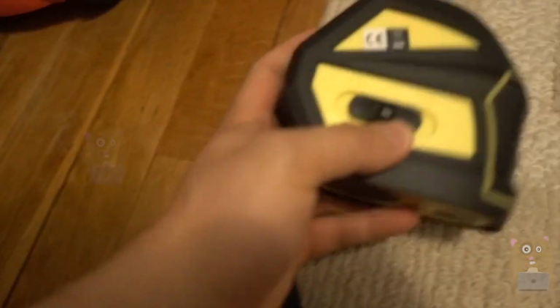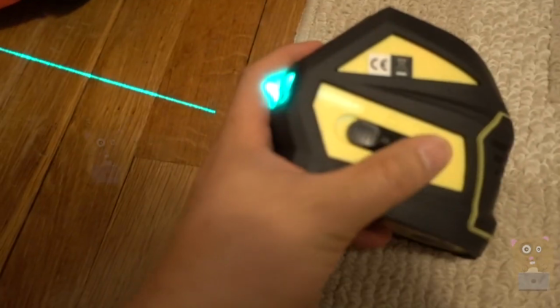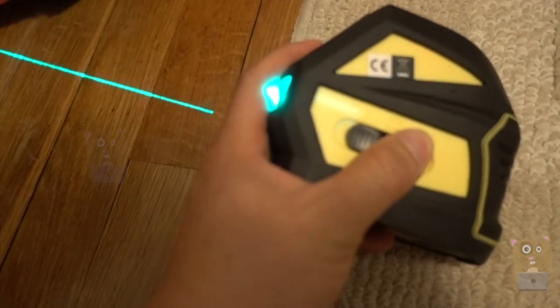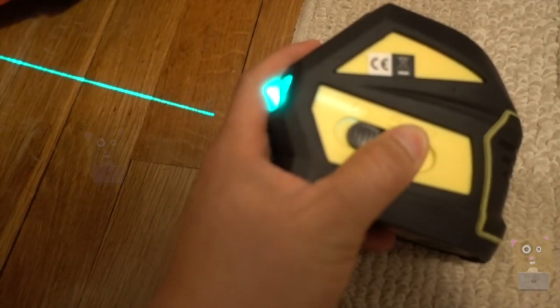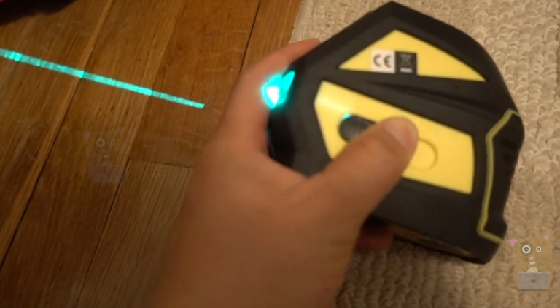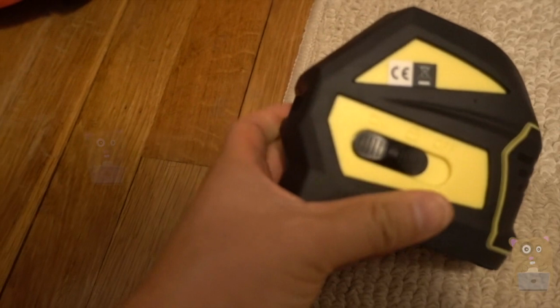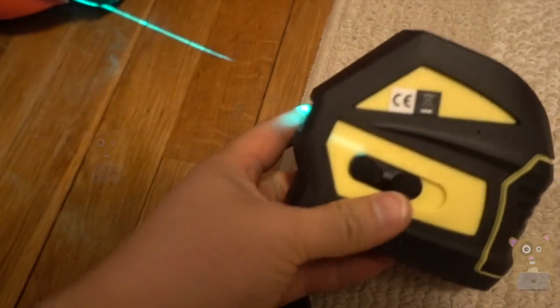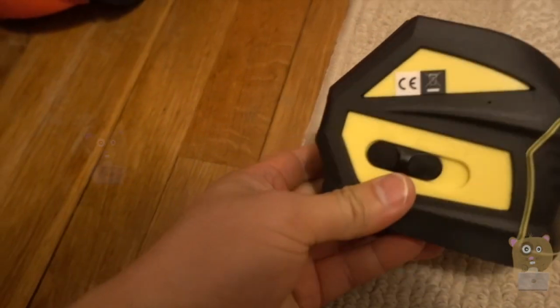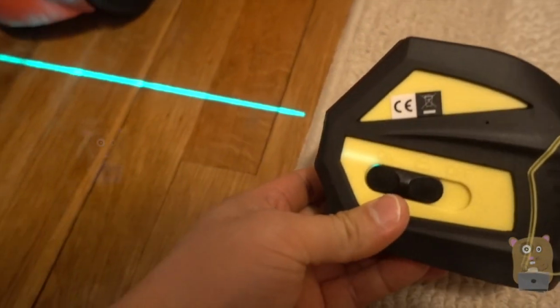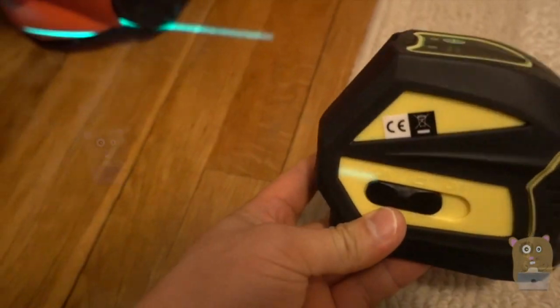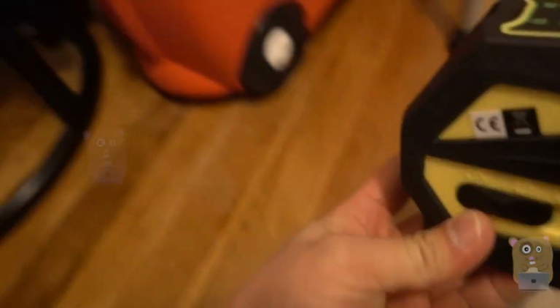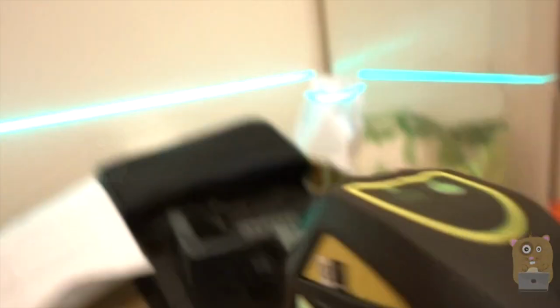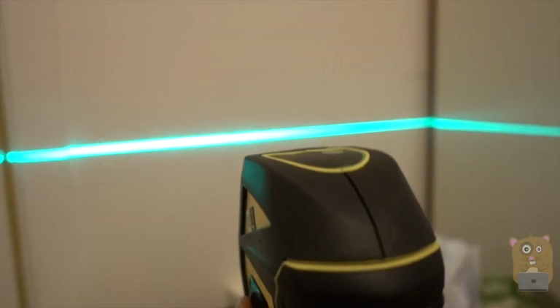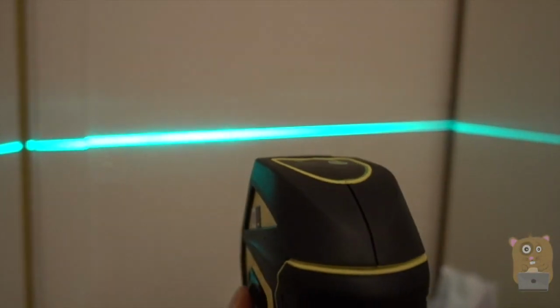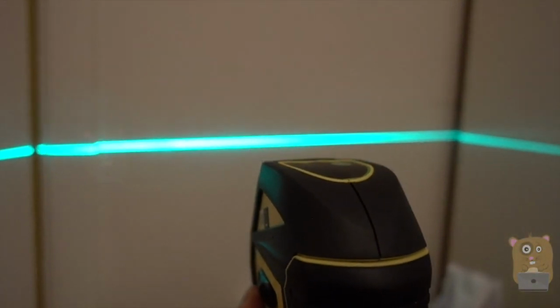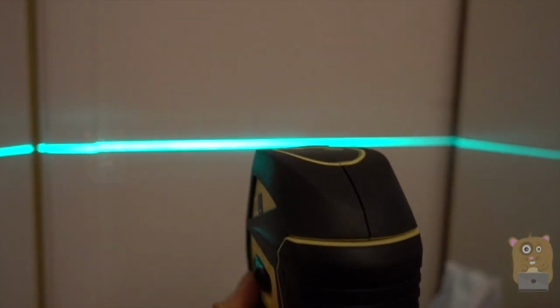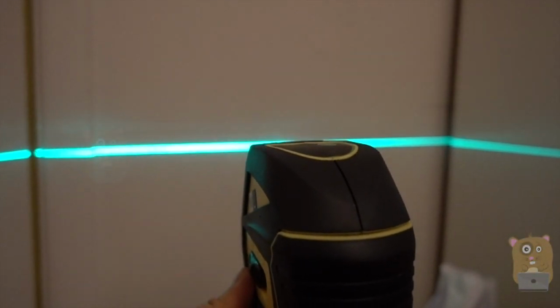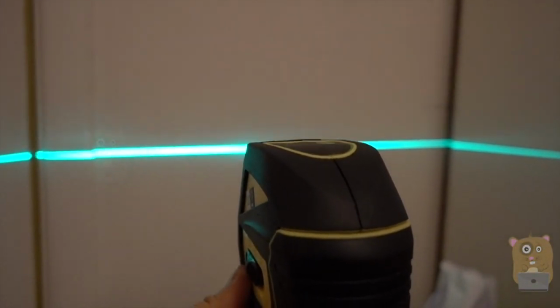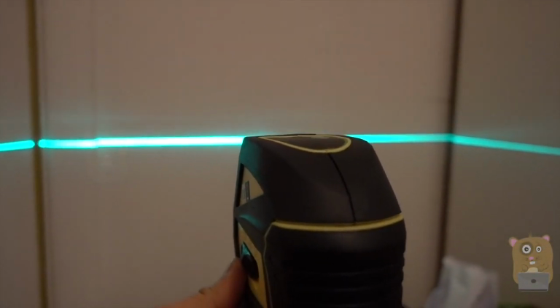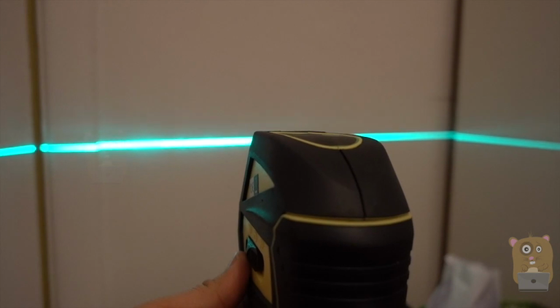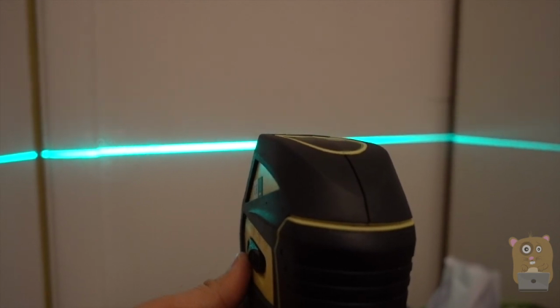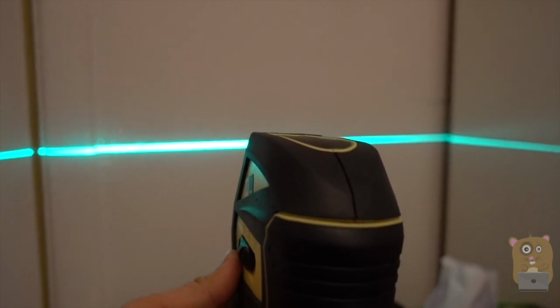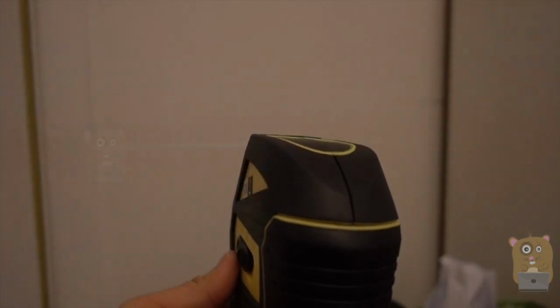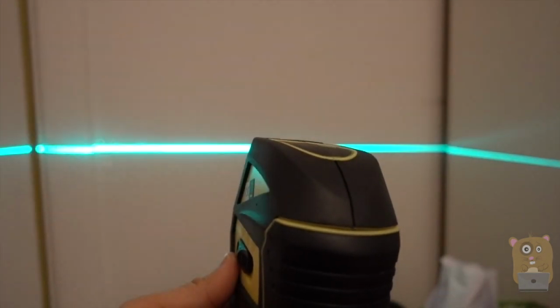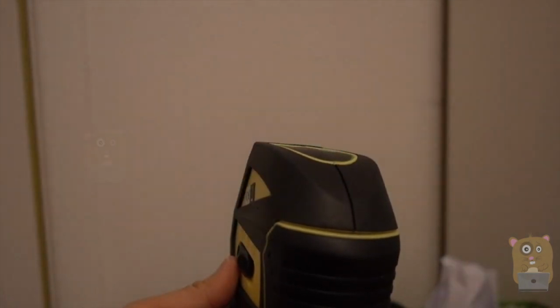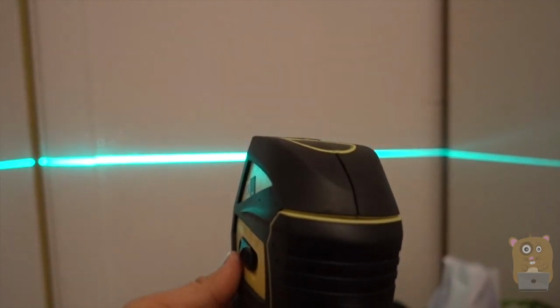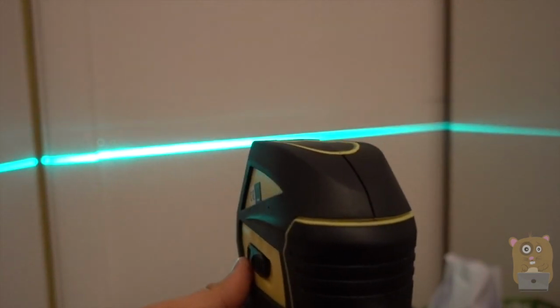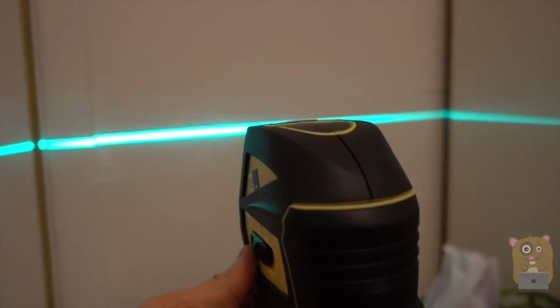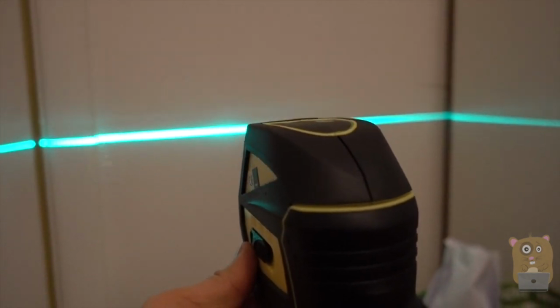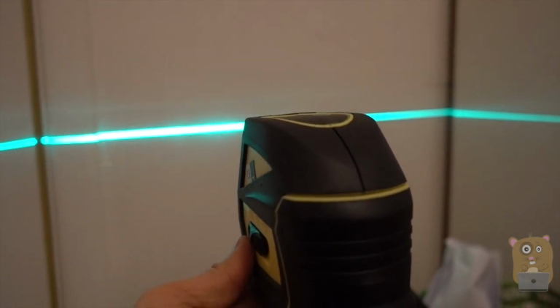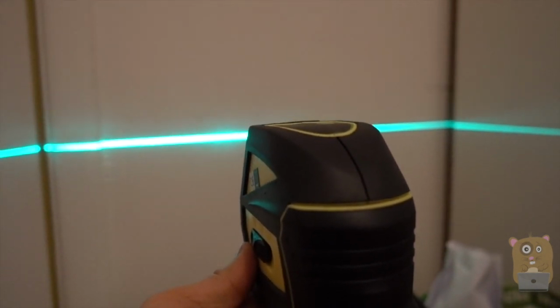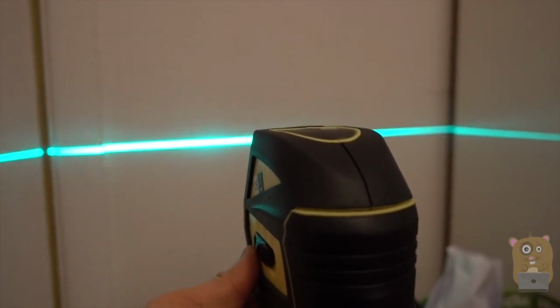If it's set to on, the pendulum will swing and now it's level. But if I exceed four degrees, for example, there's an audible and a flashing alert.